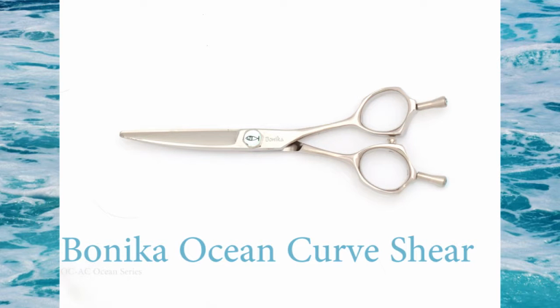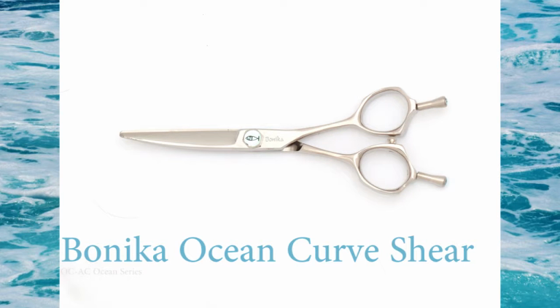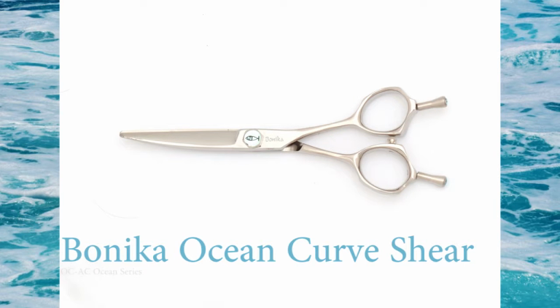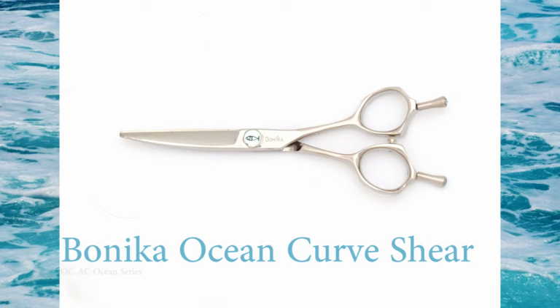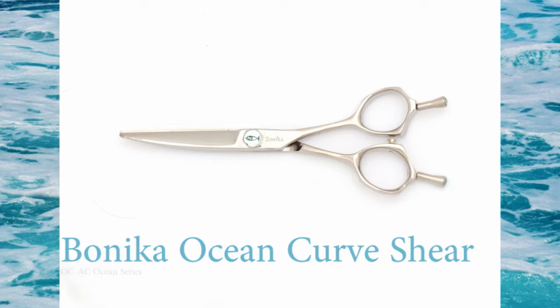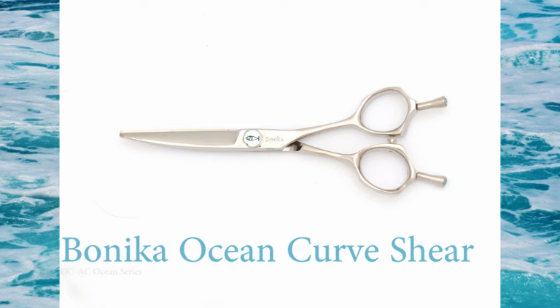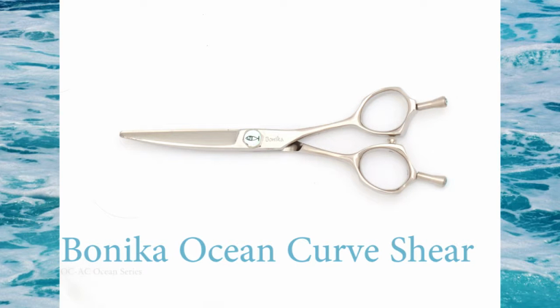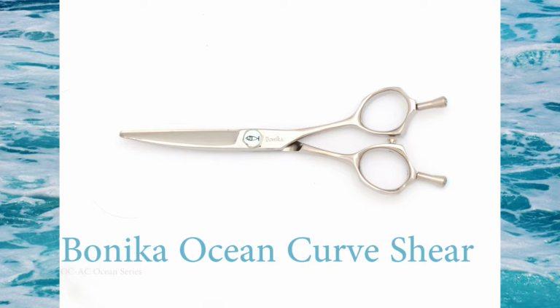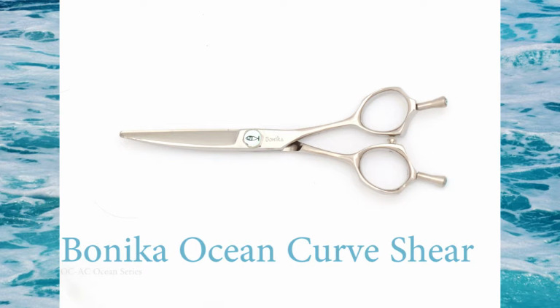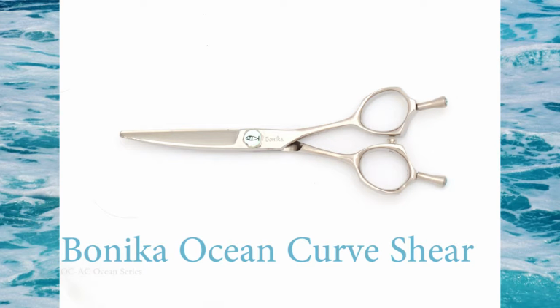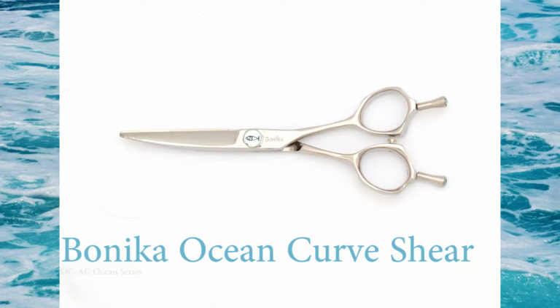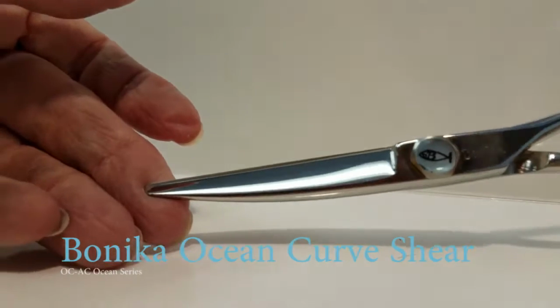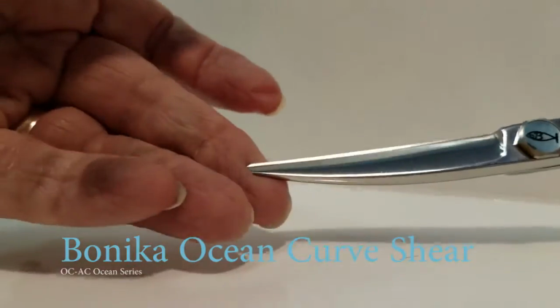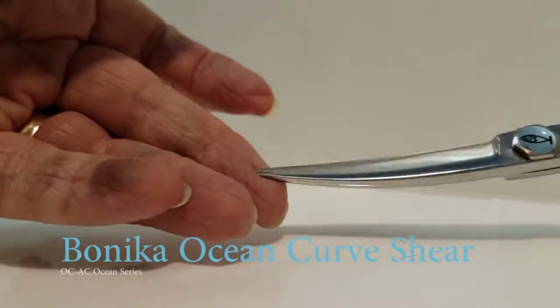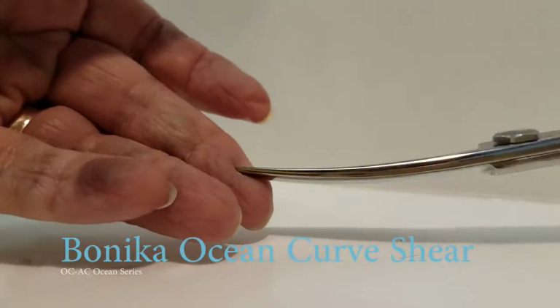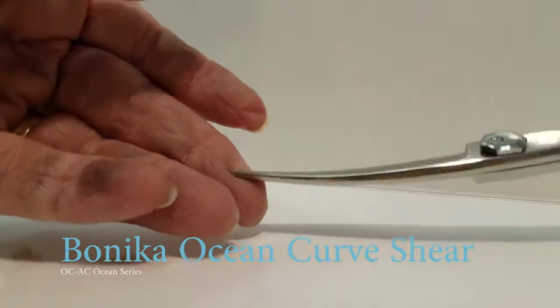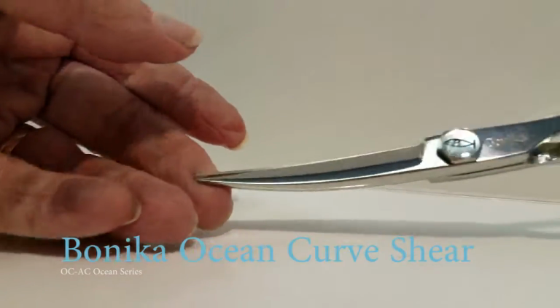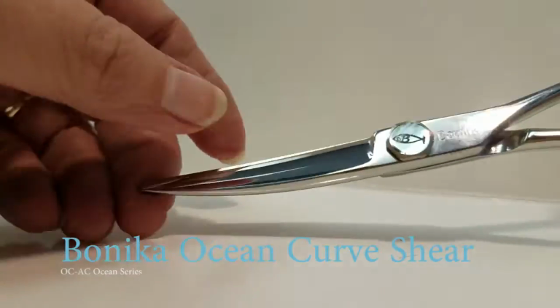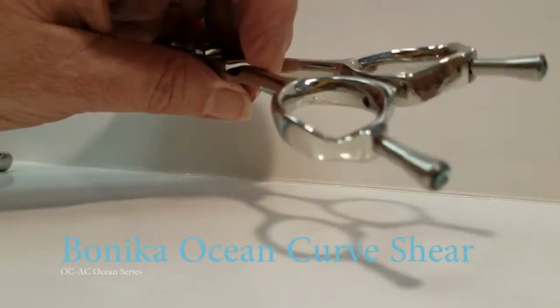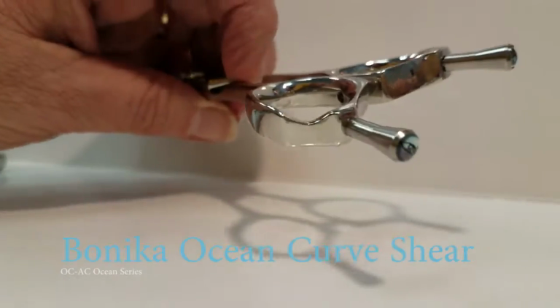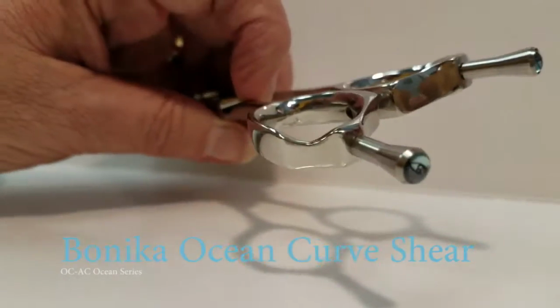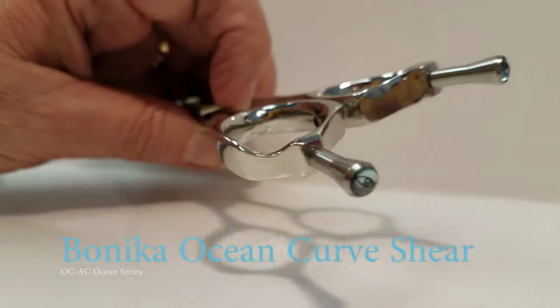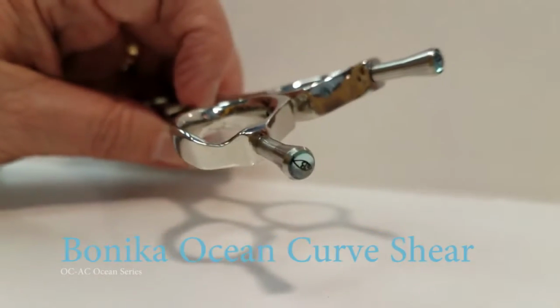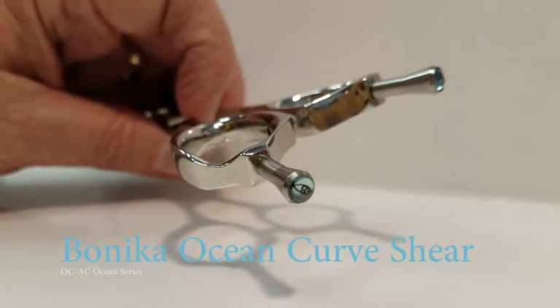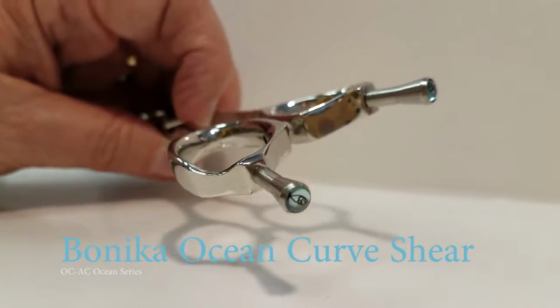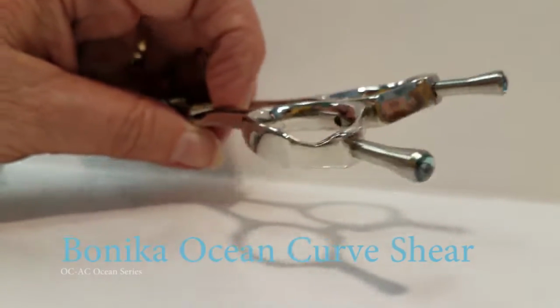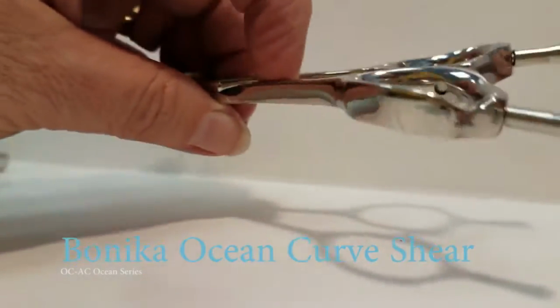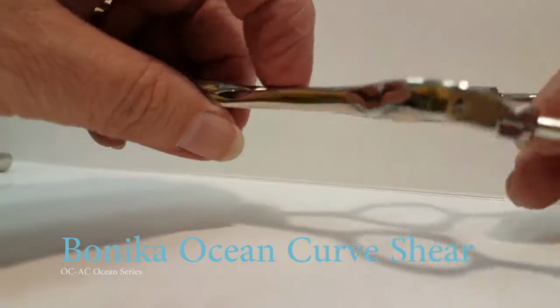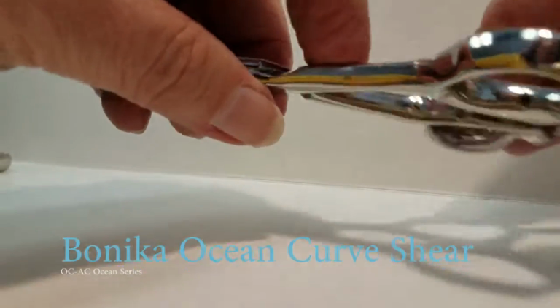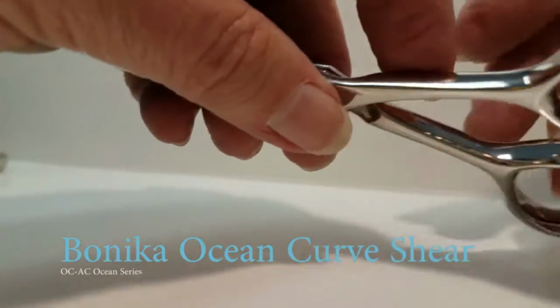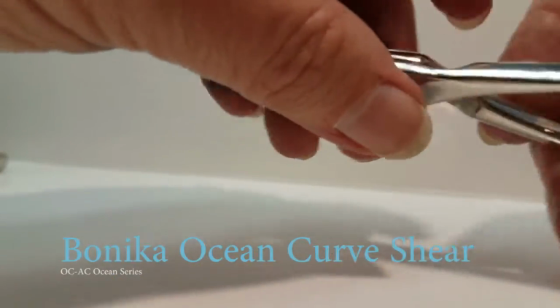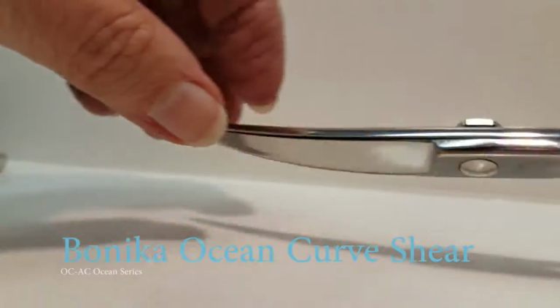Release an ocean of creativity when you use your Banika New Wave Curve Shears. Look at the even handles — it allows you to turn them either way.